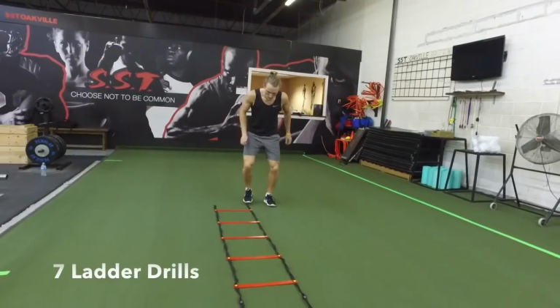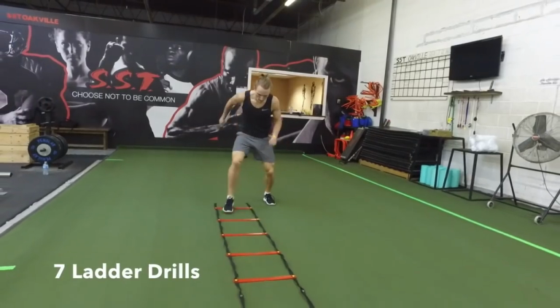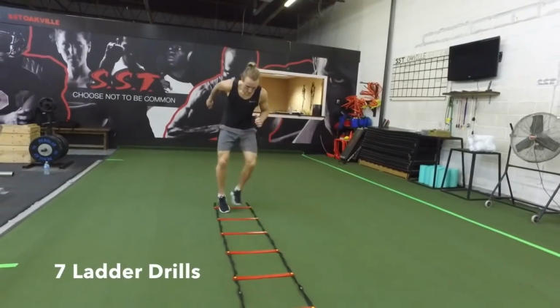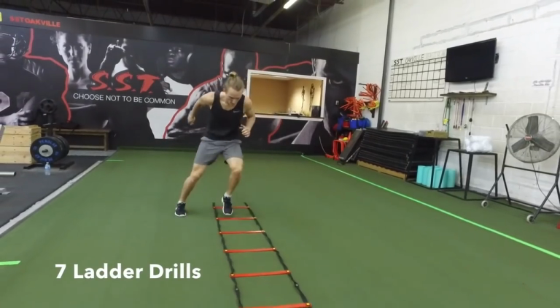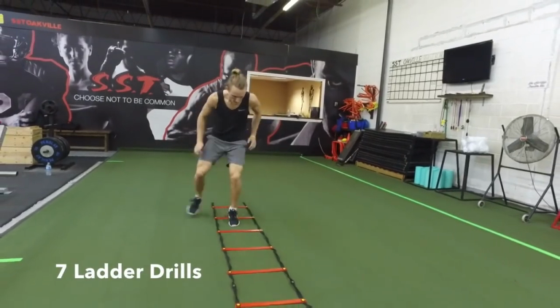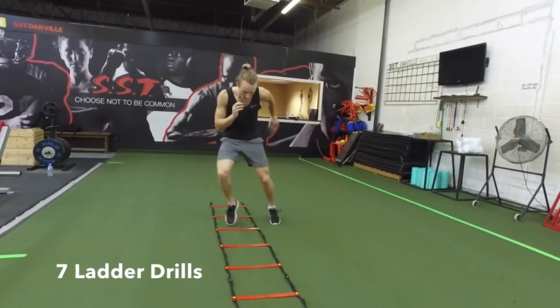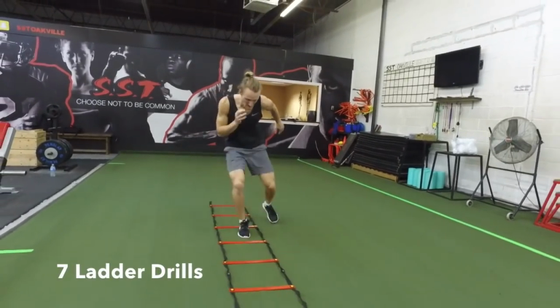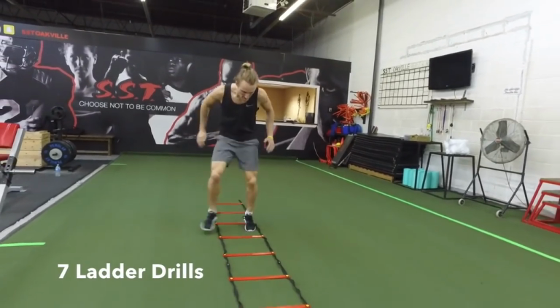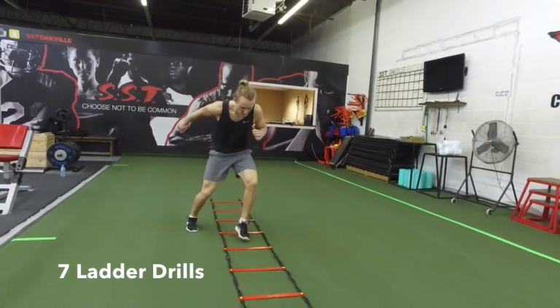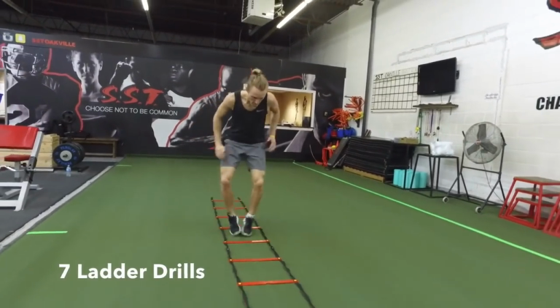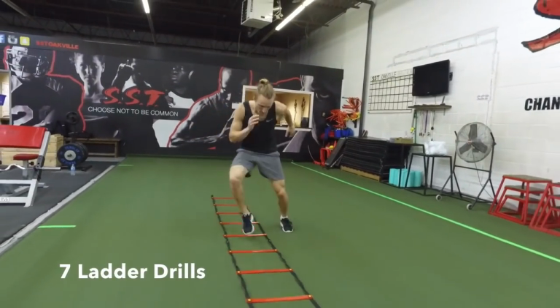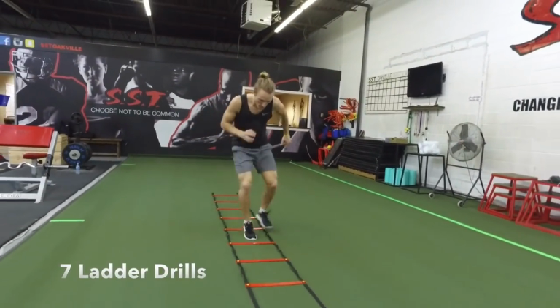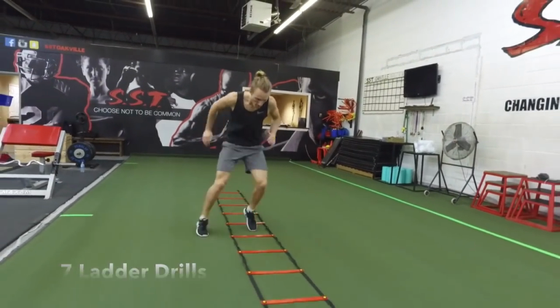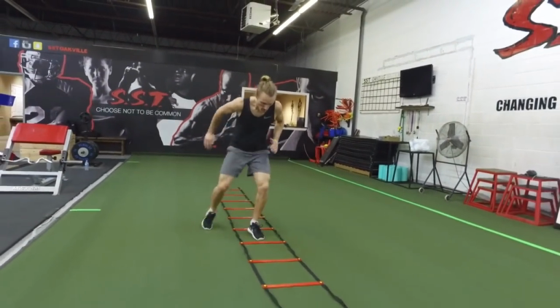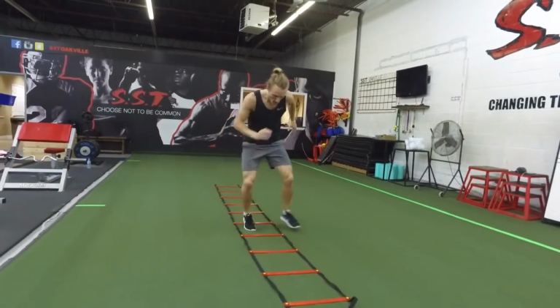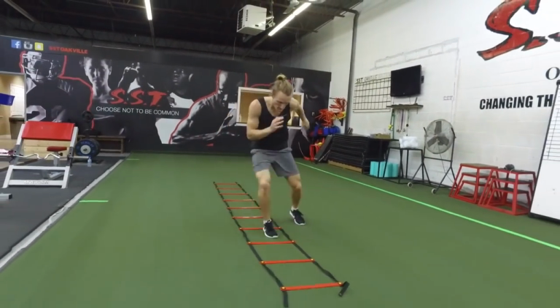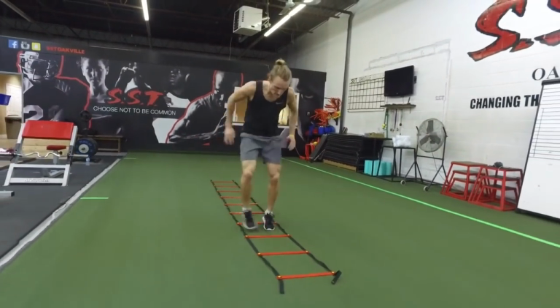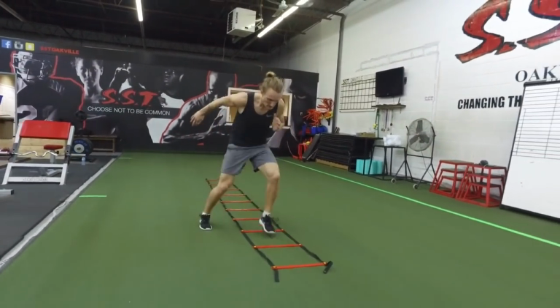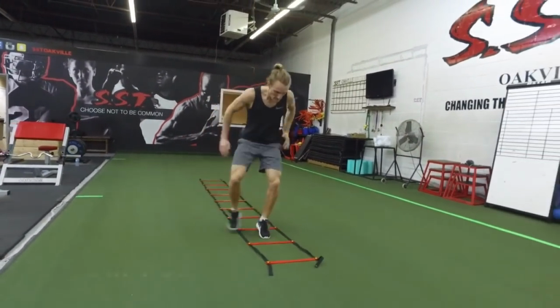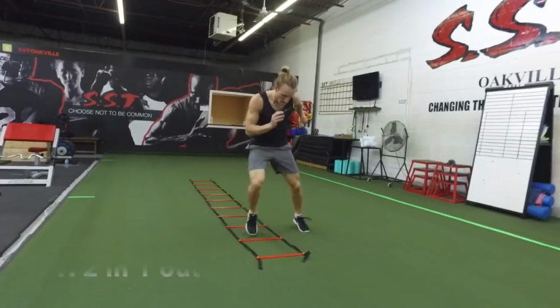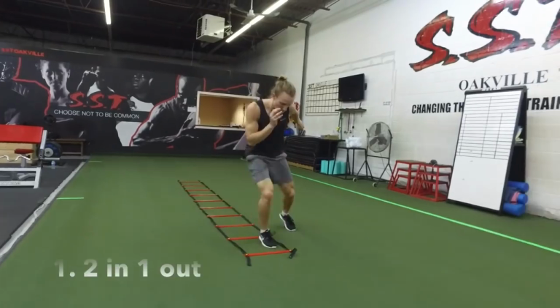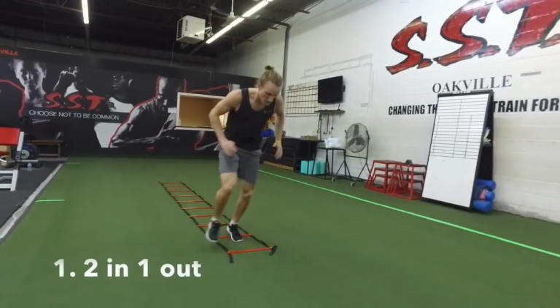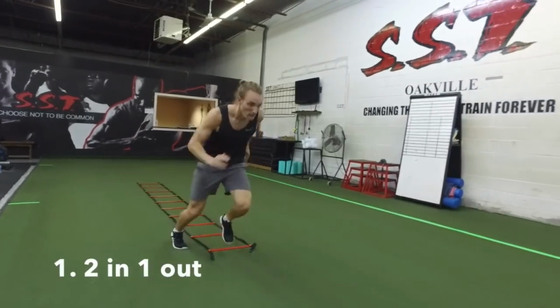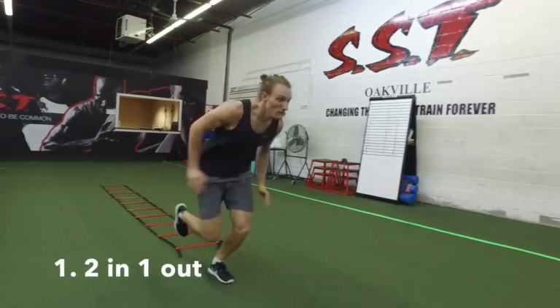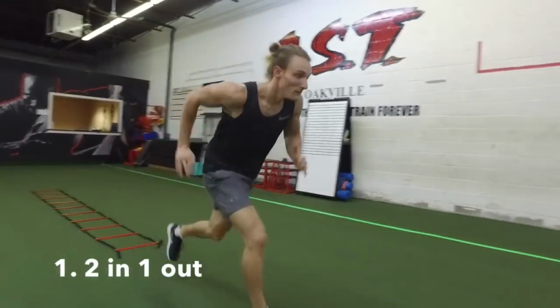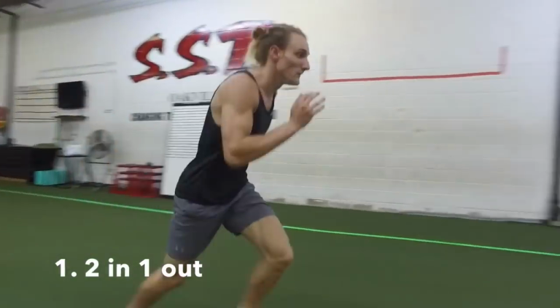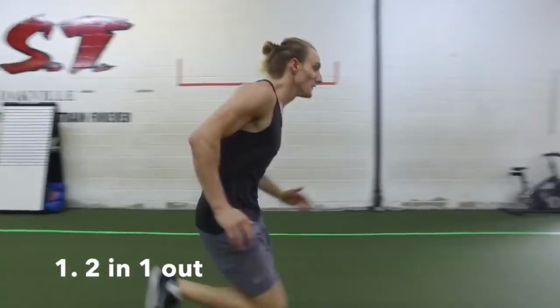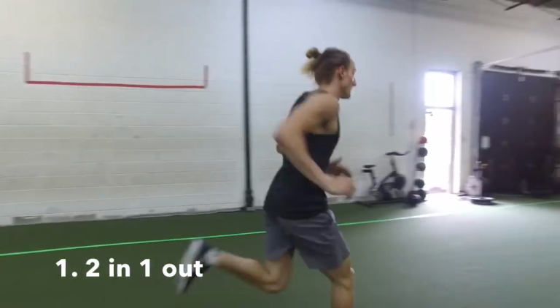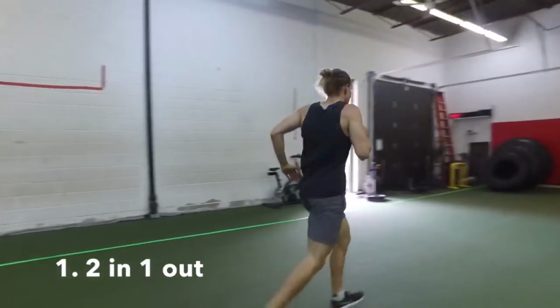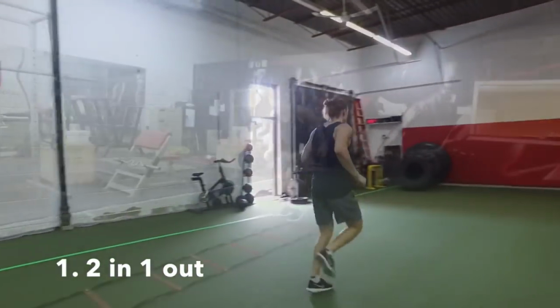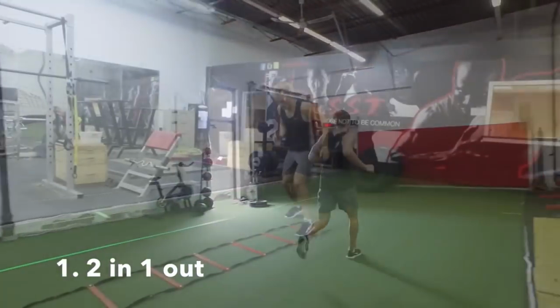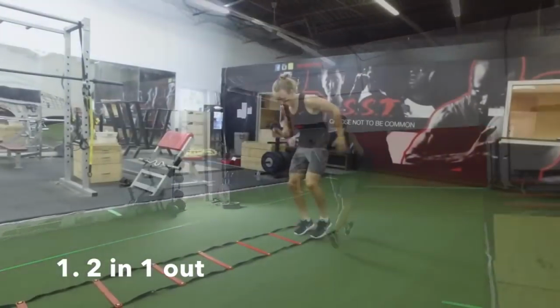I have seven different ladder drill variations that you can perform in the gym. The focus of ladder drills is moving your feet as fast as possible.